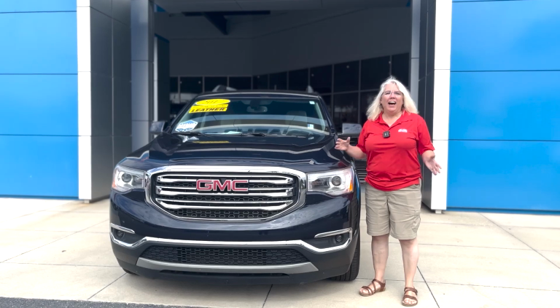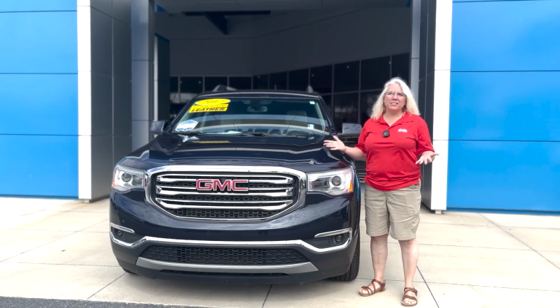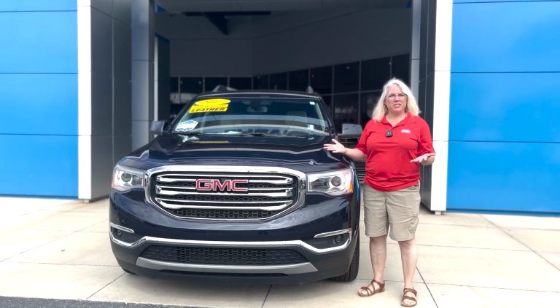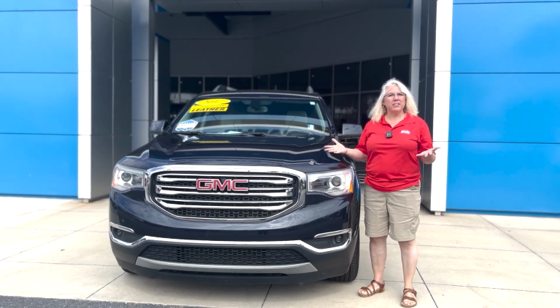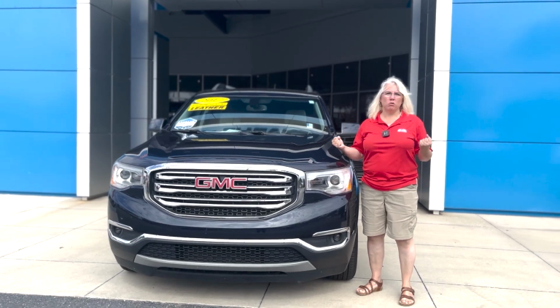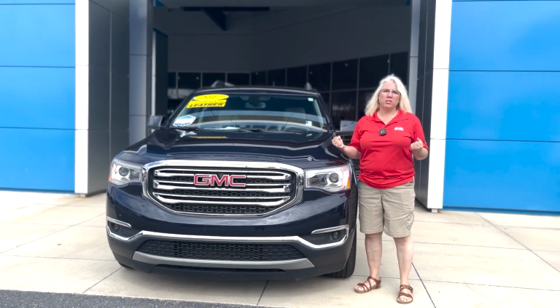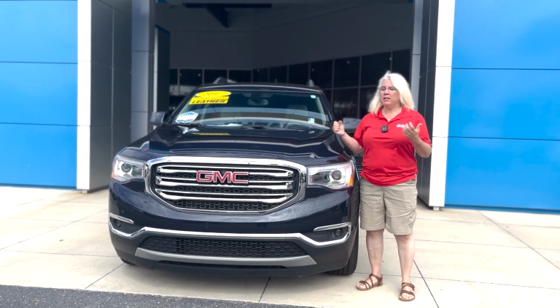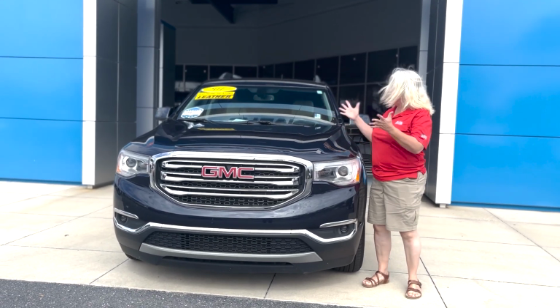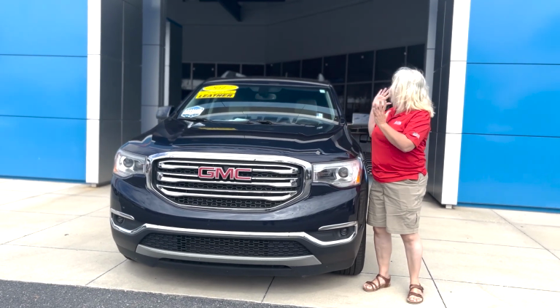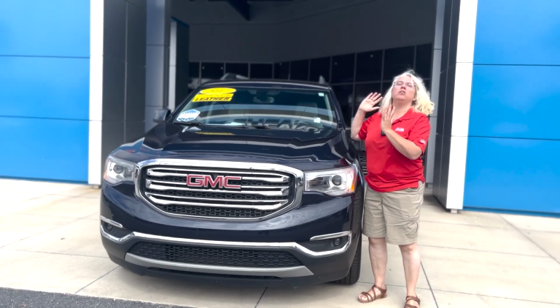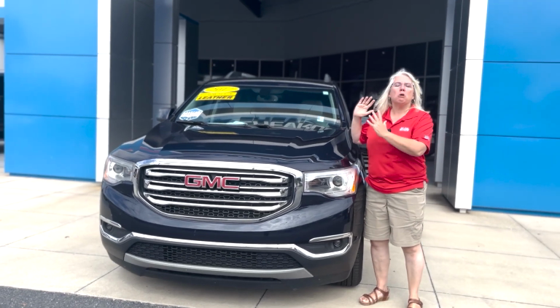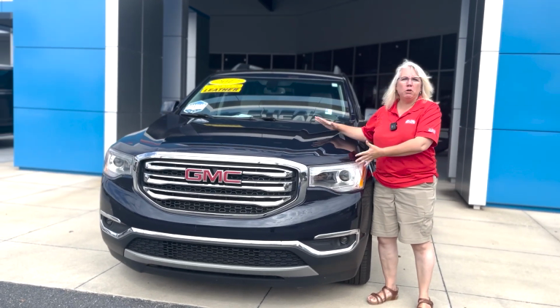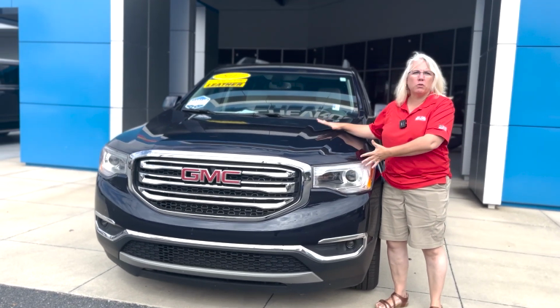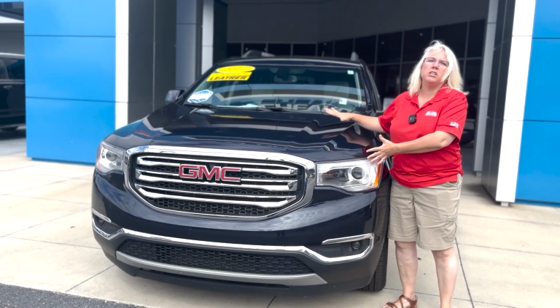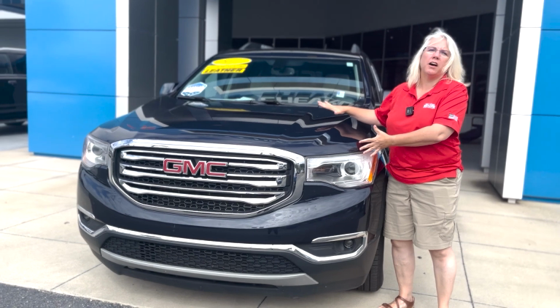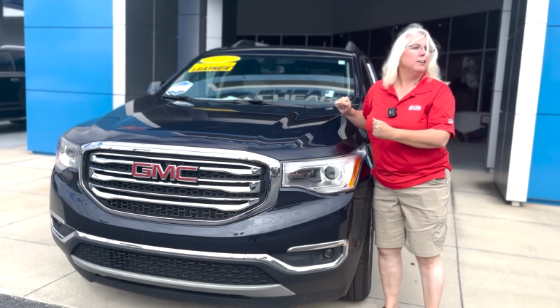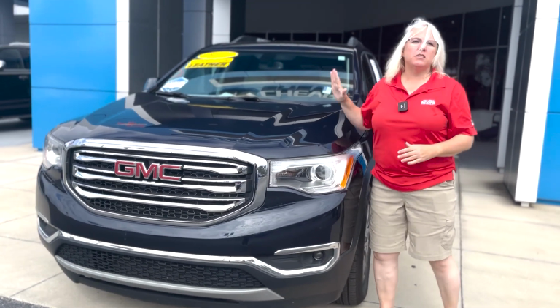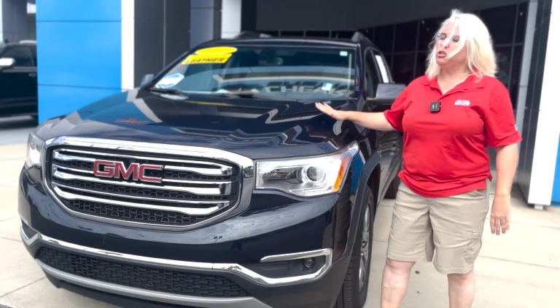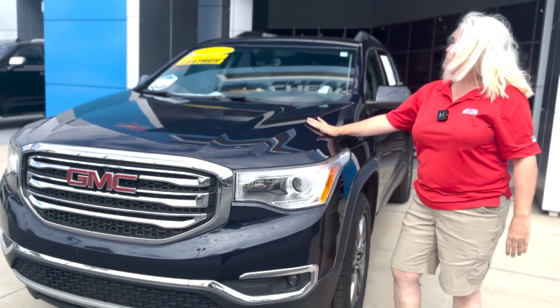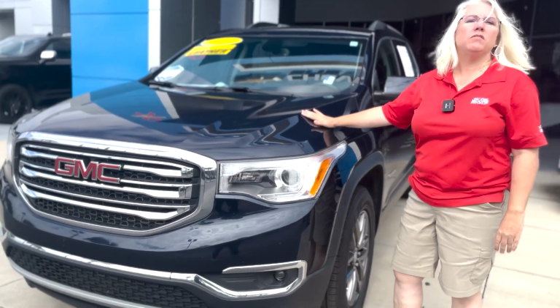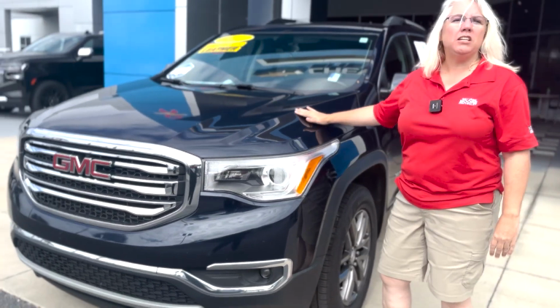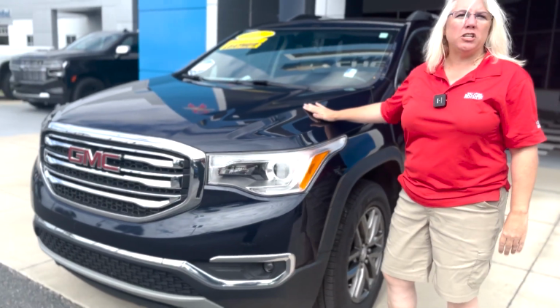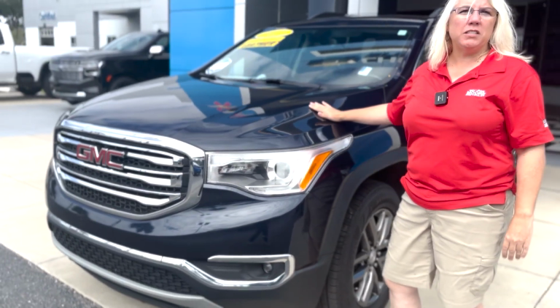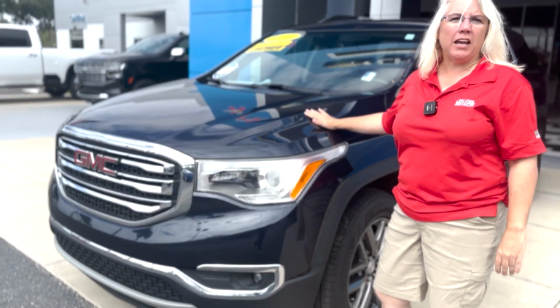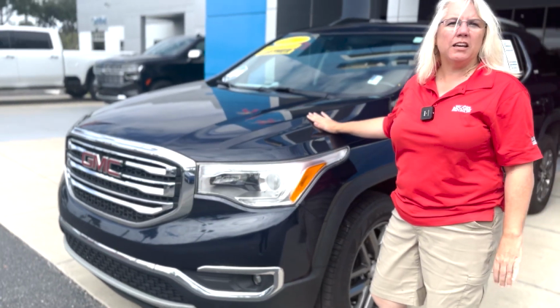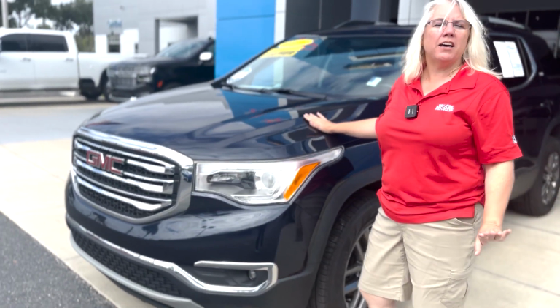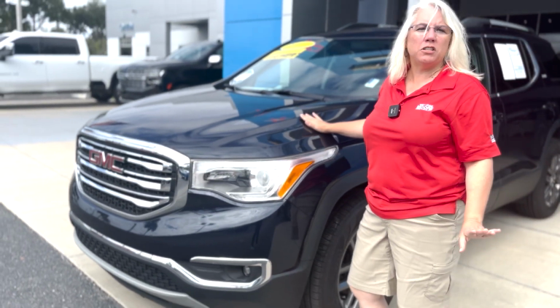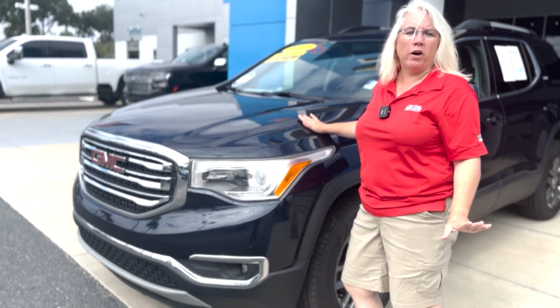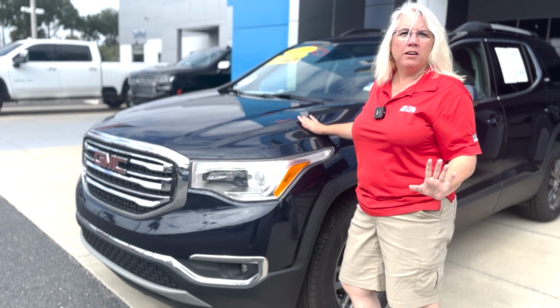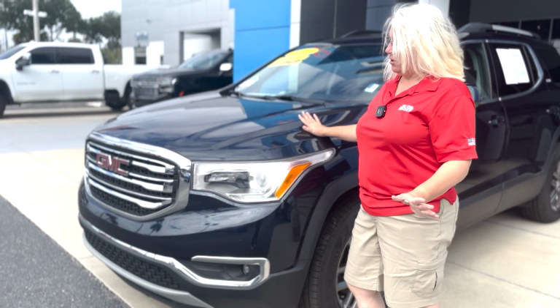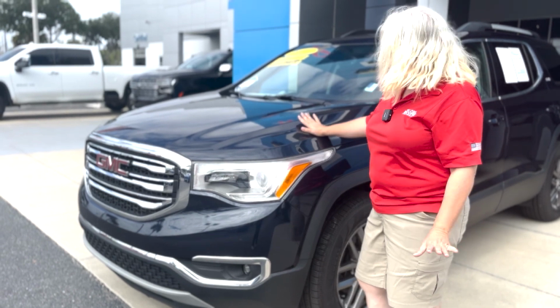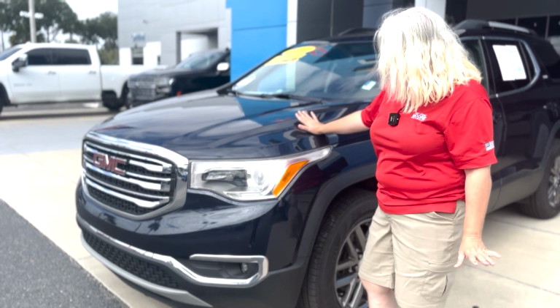Hi, this is Christy Hawkins at George Moore Chevy, and today I wanted to show you this beautiful vehicle that we just got in. This is a 2017 GMC Acadia in the SLT1 trim level.